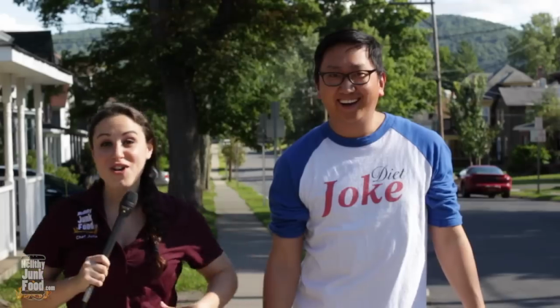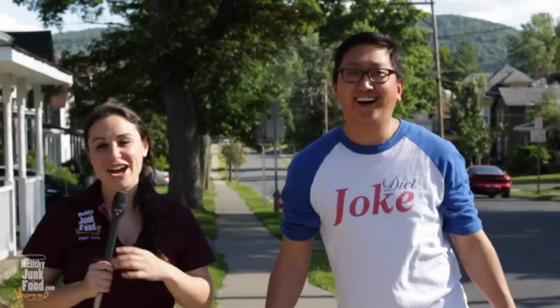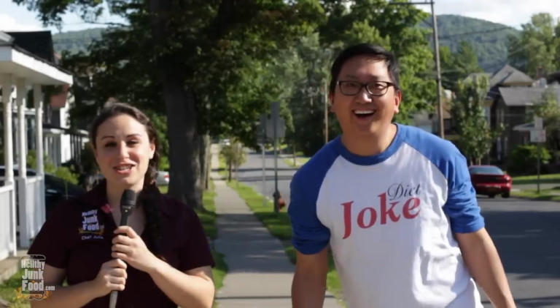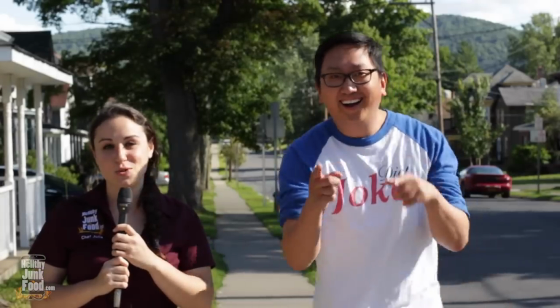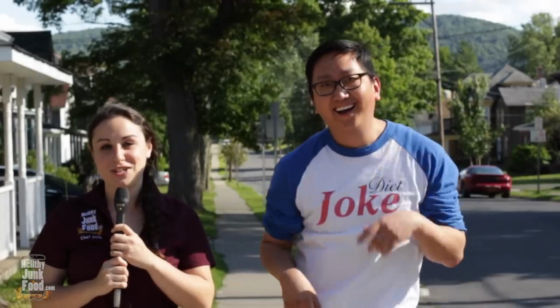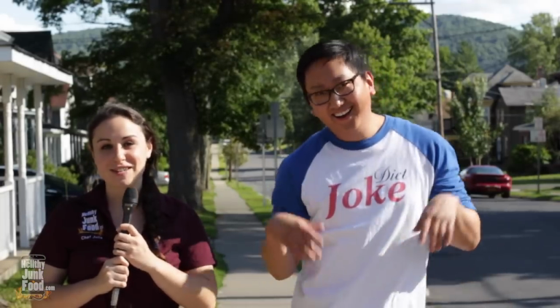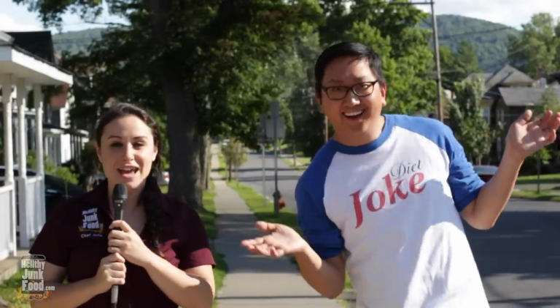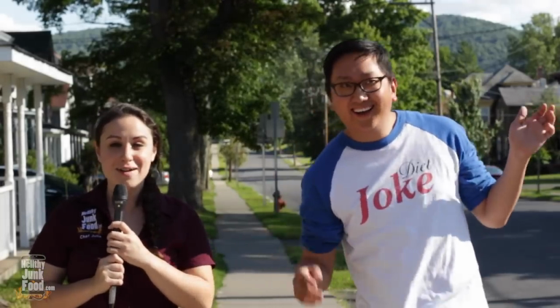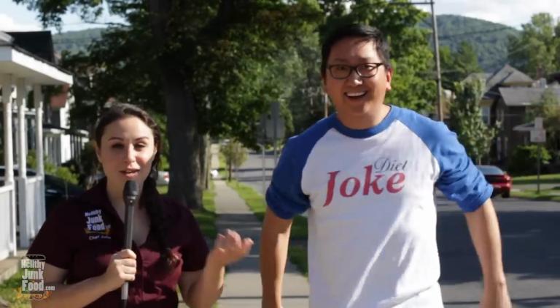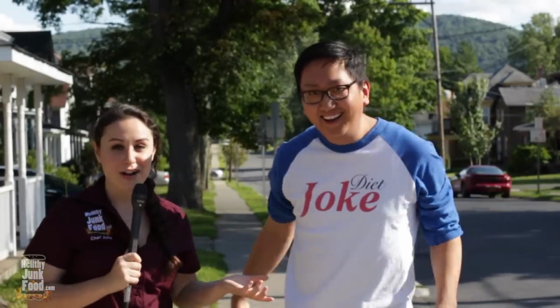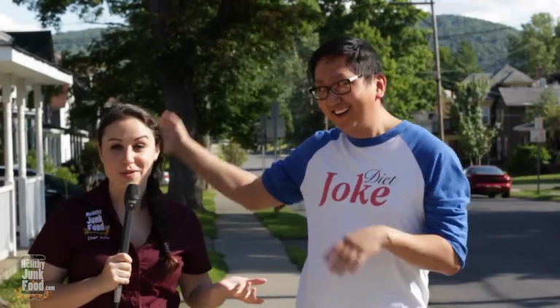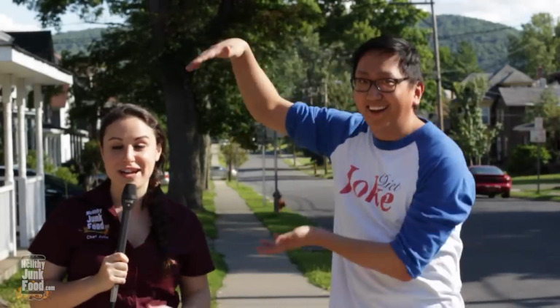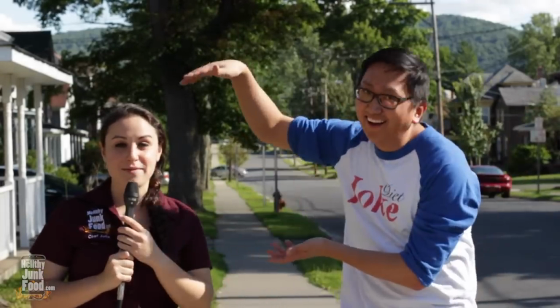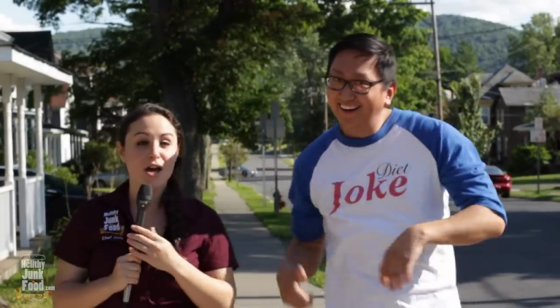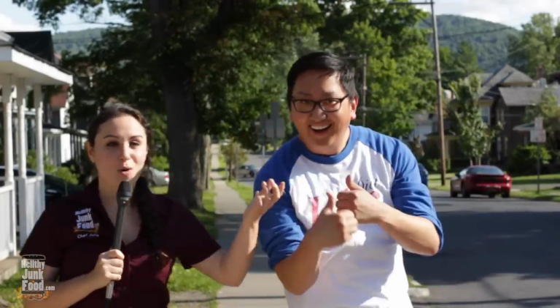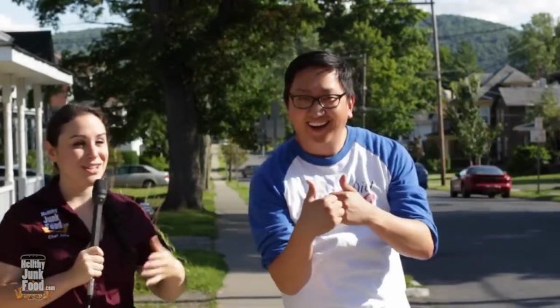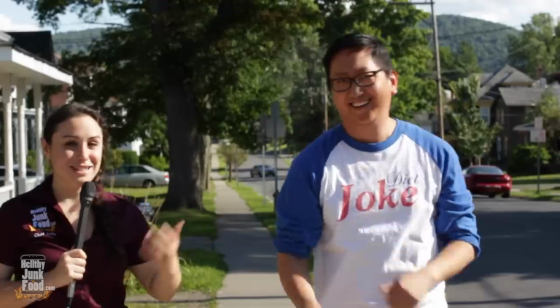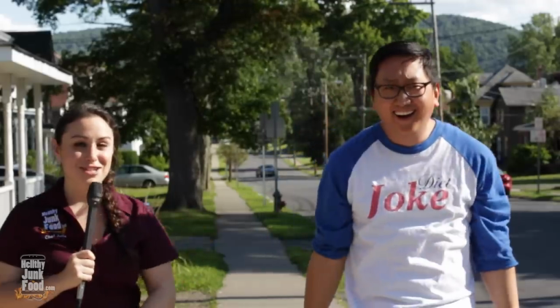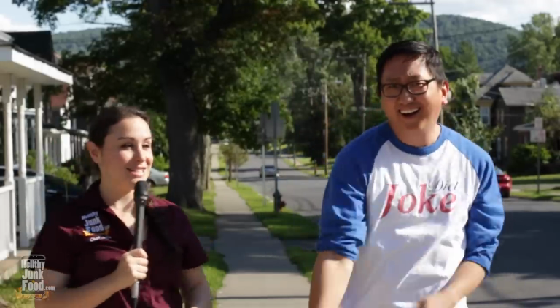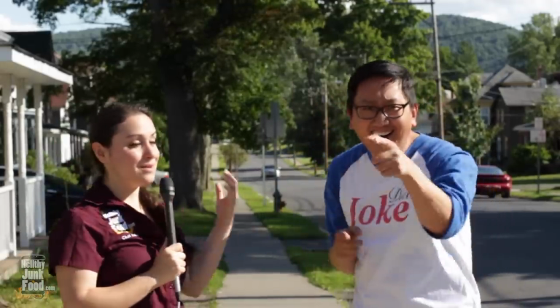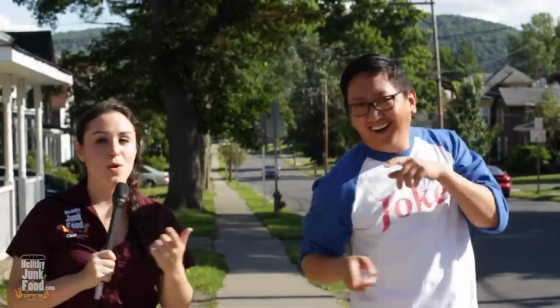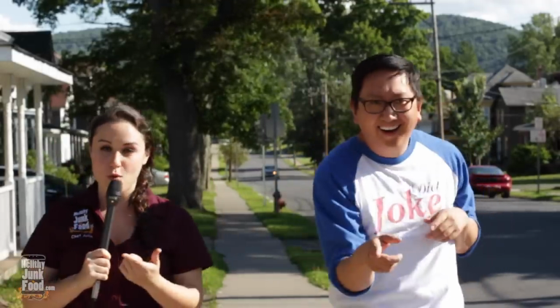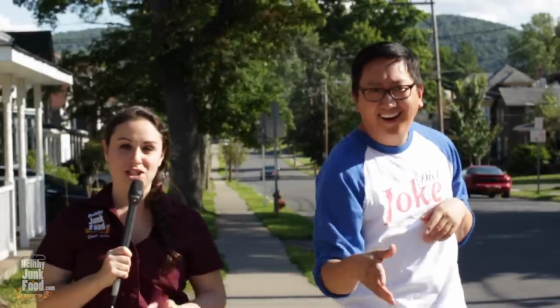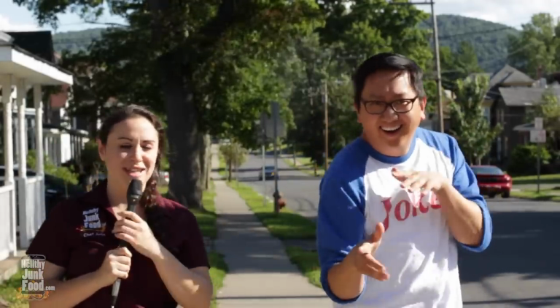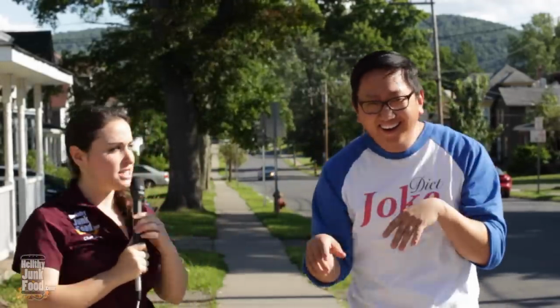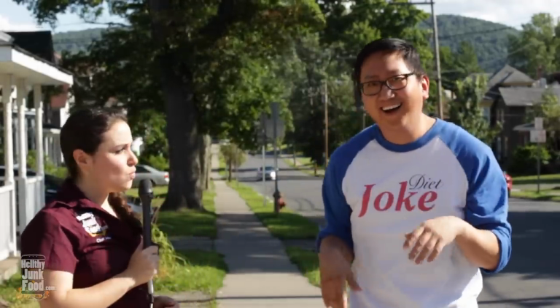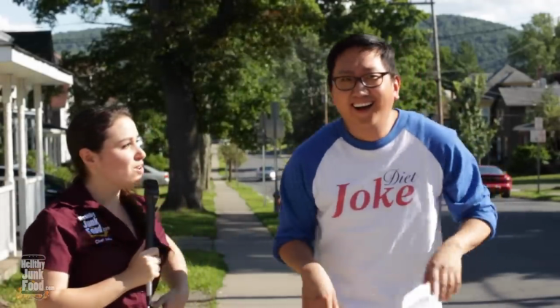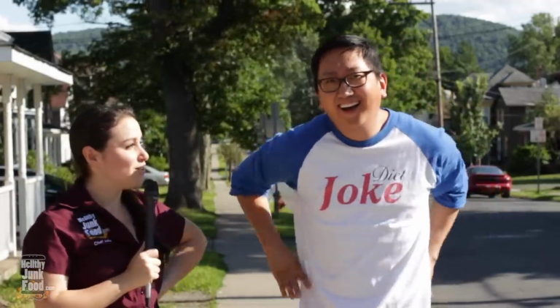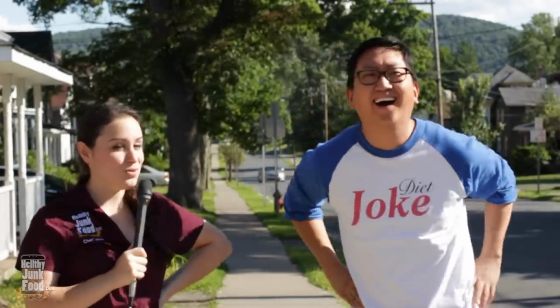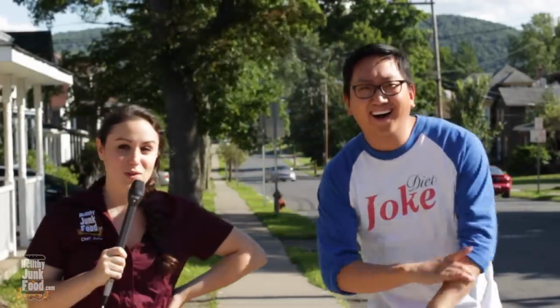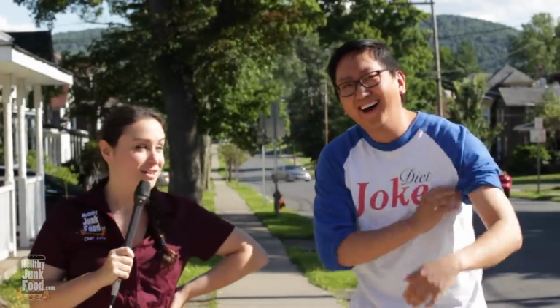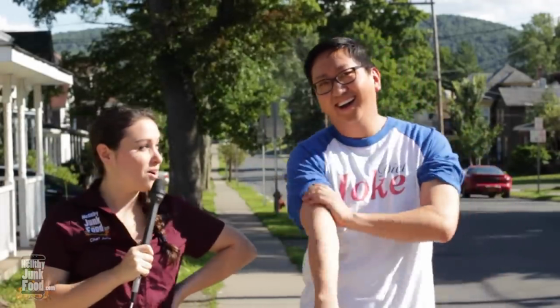All right, guys, this is Julia Talks, and I have JP on my show here. I have come here today to ask him one question and one question only, and that is: what would you do for a Klondike bar?